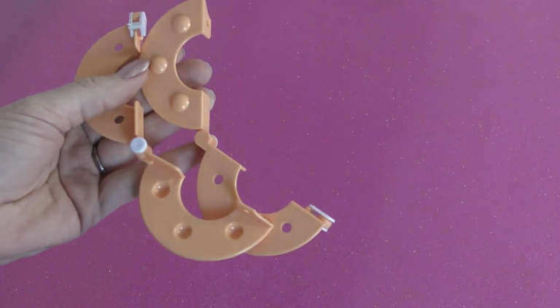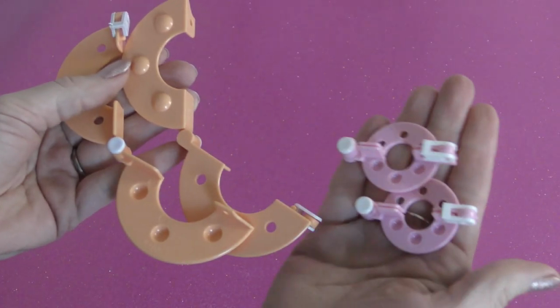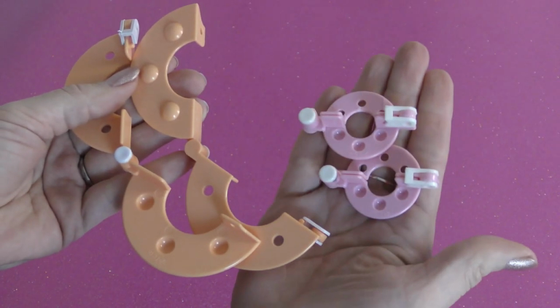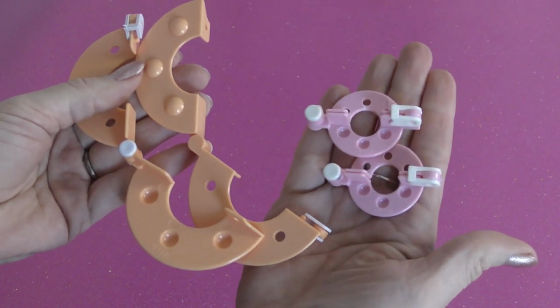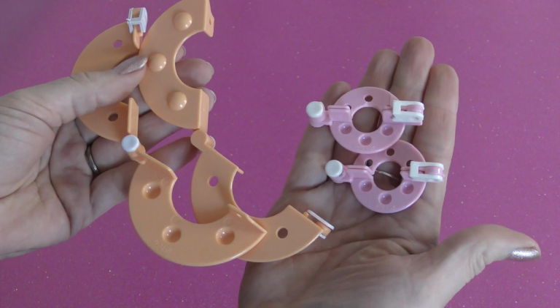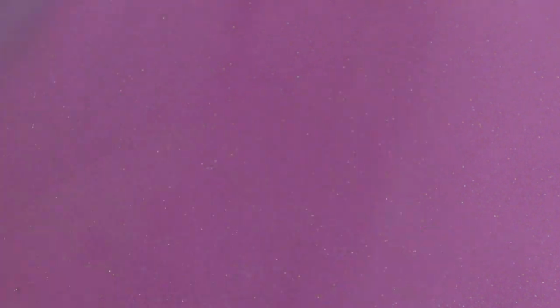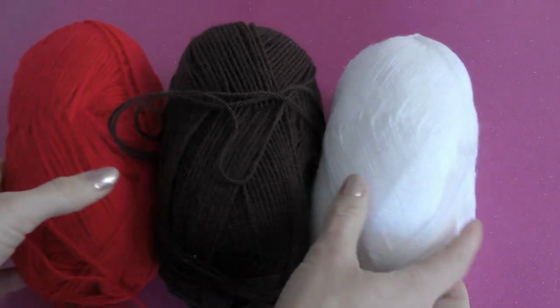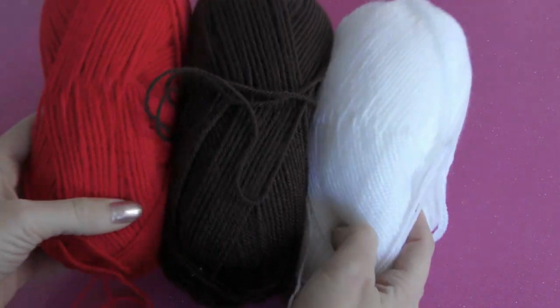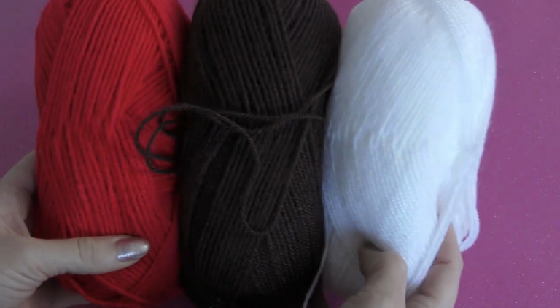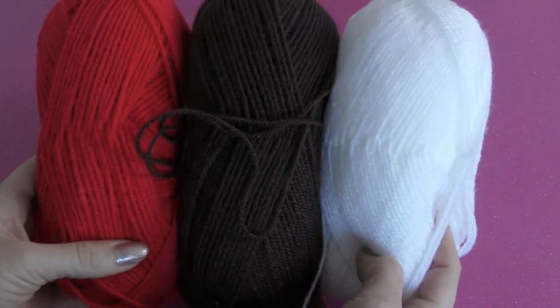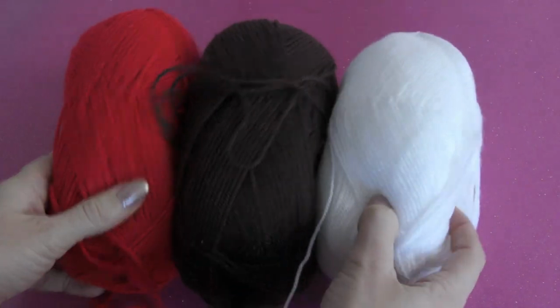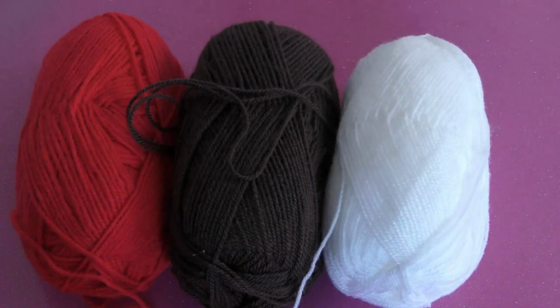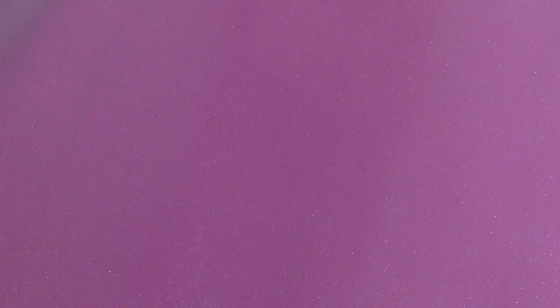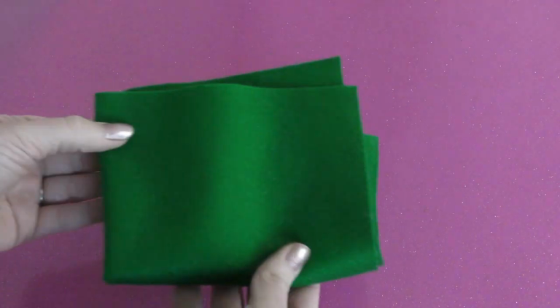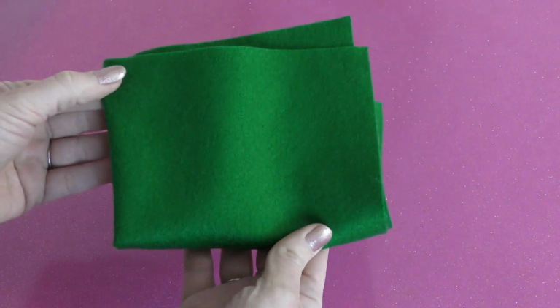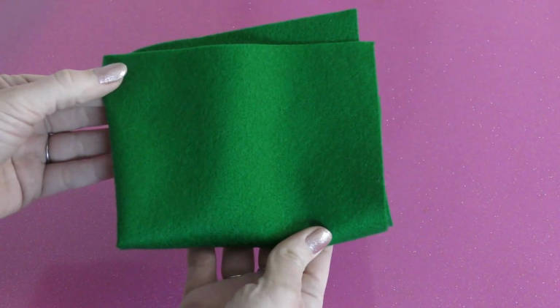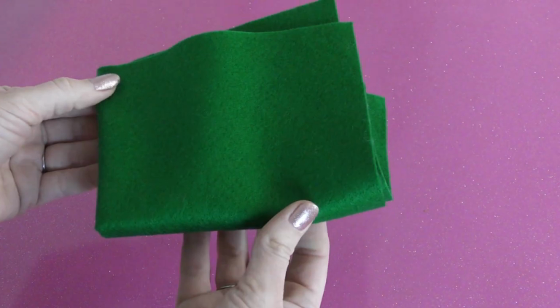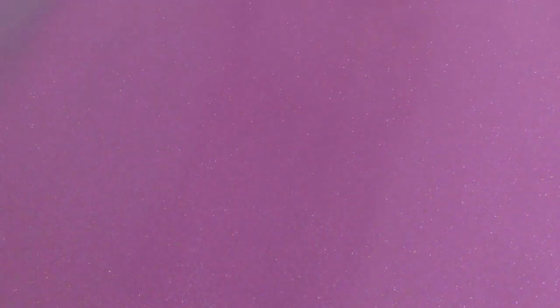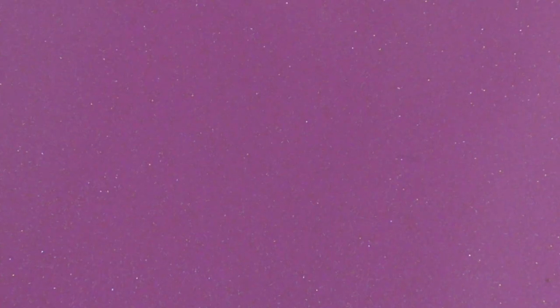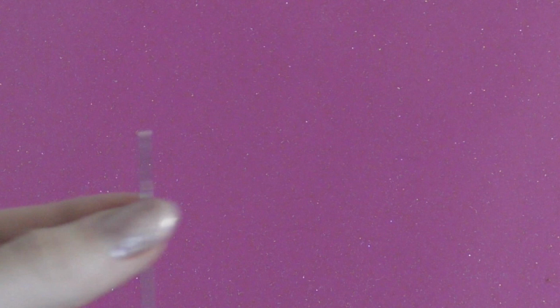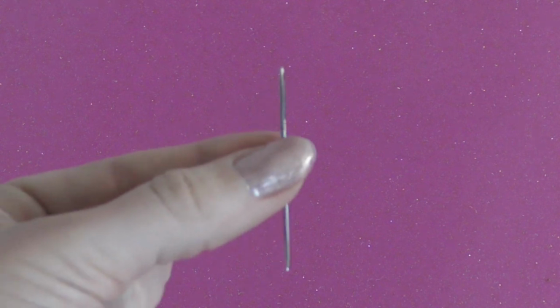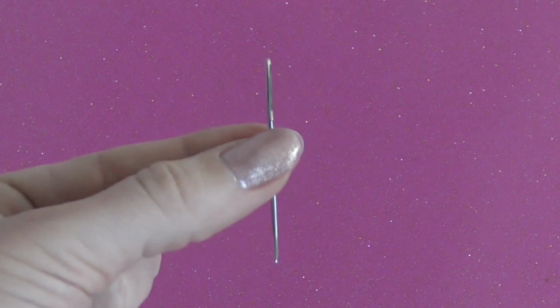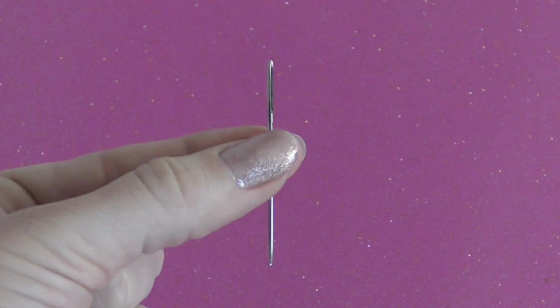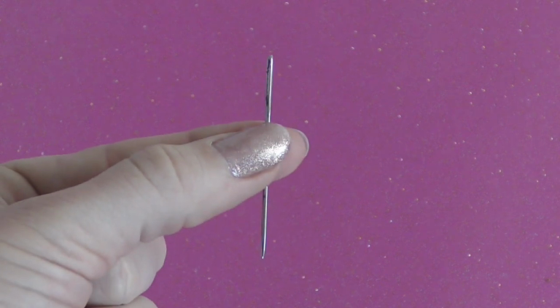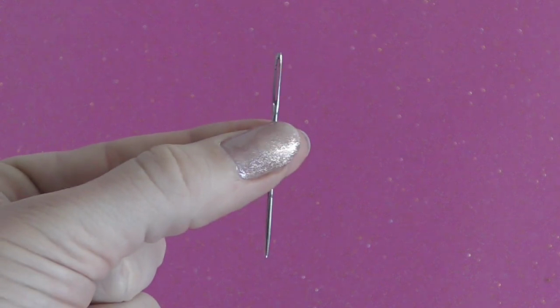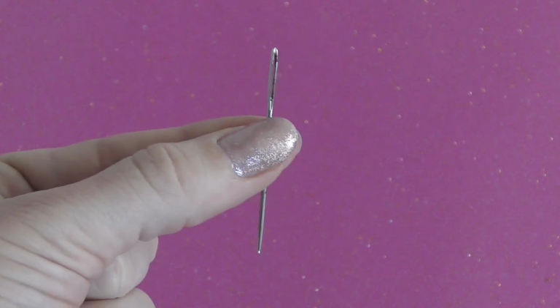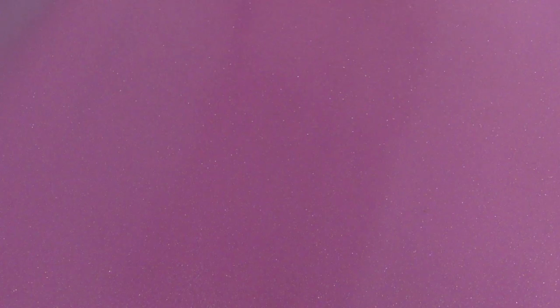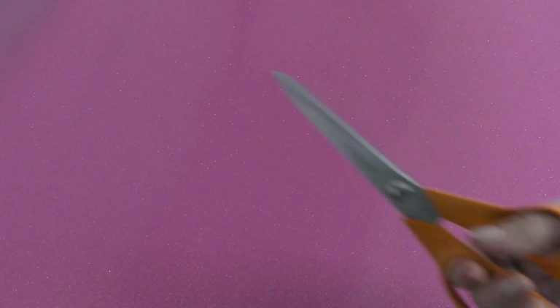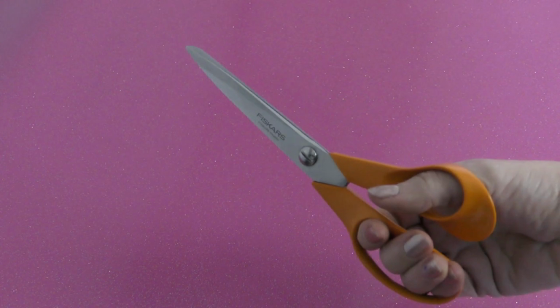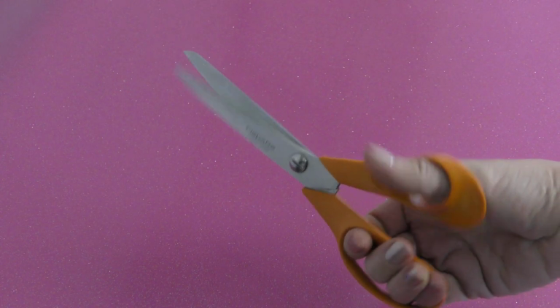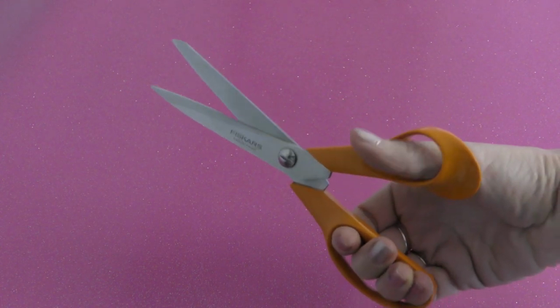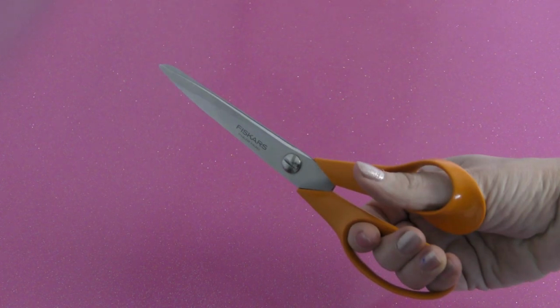You'll need pompon makers, wool, green felt, a darning needle, and sharp scissors.